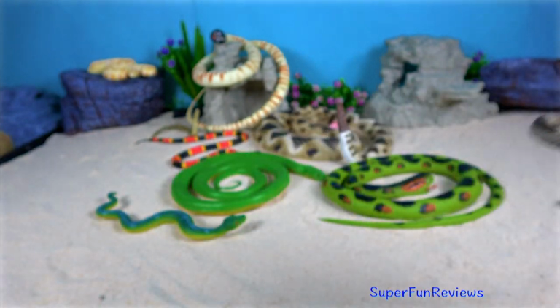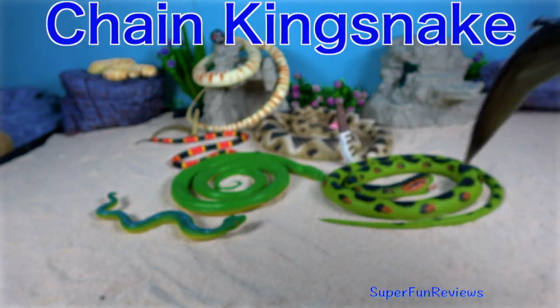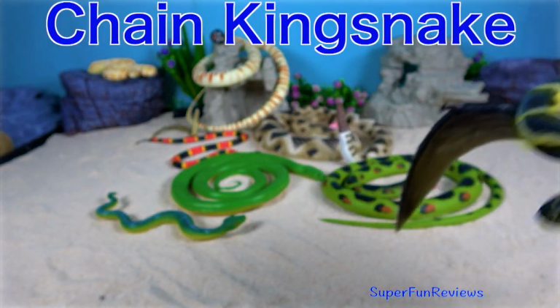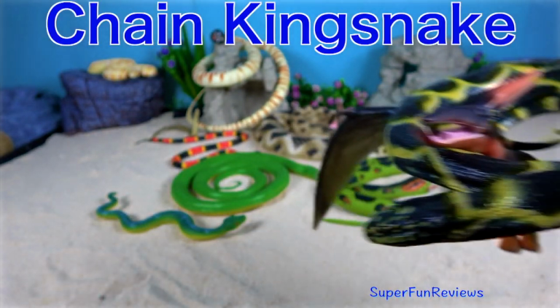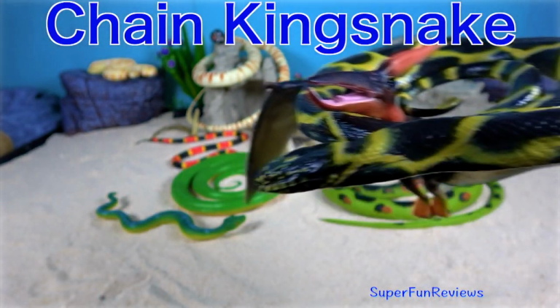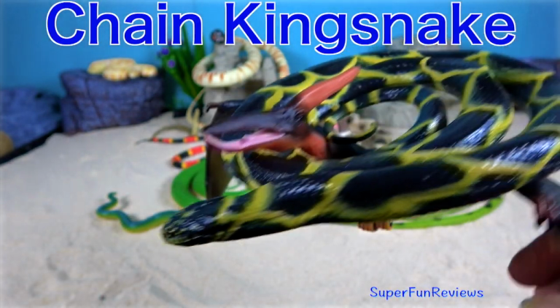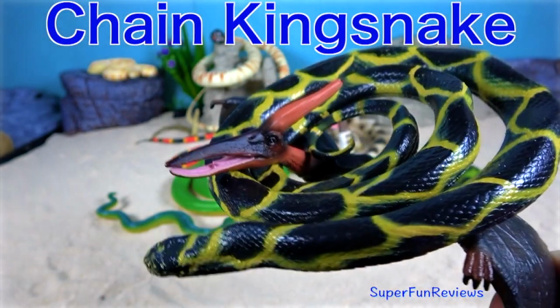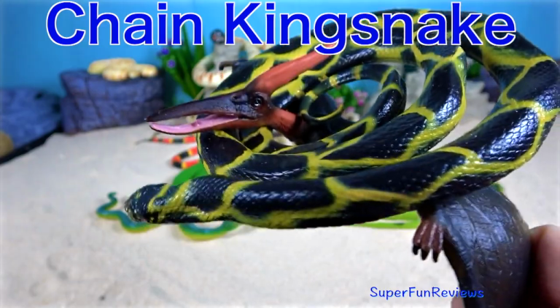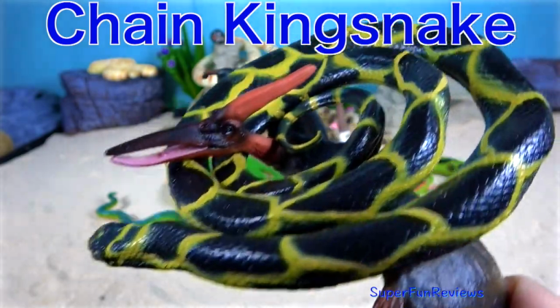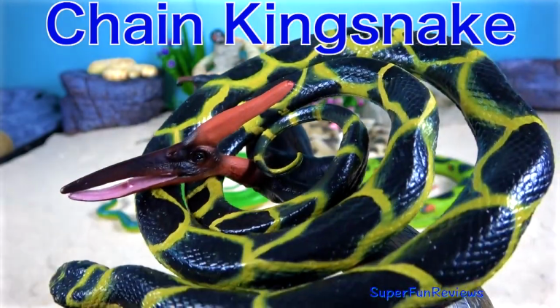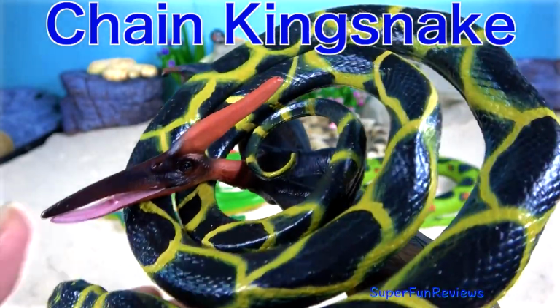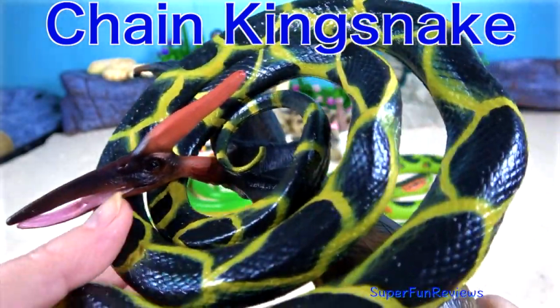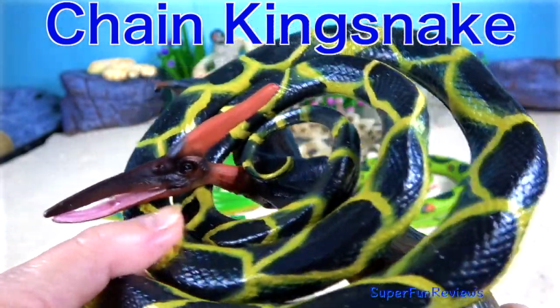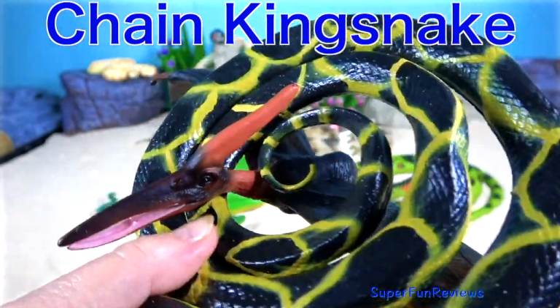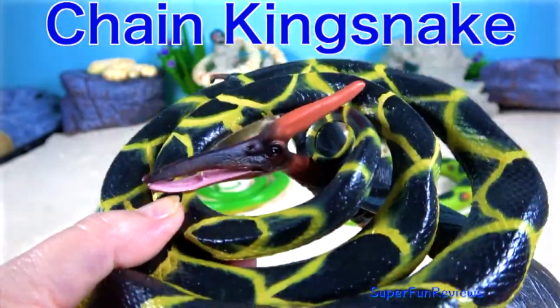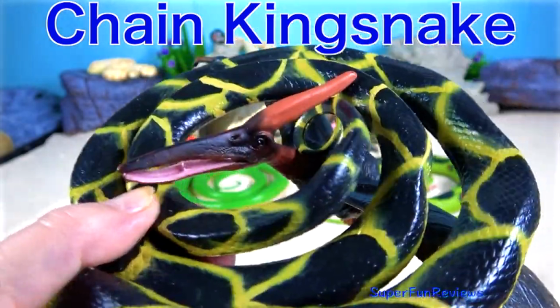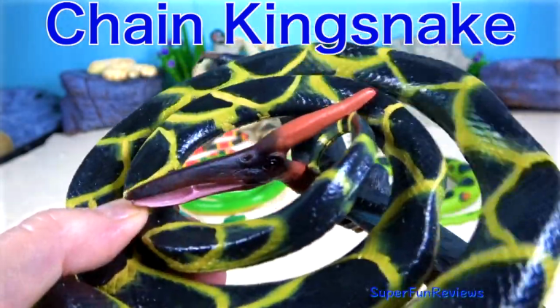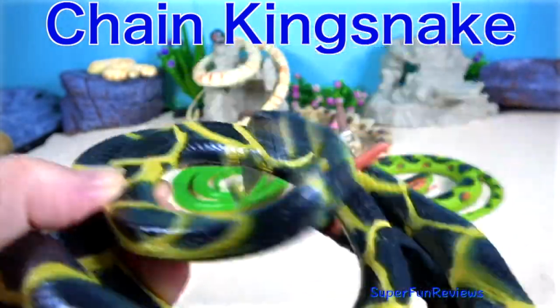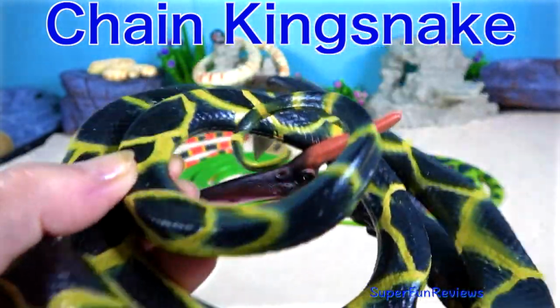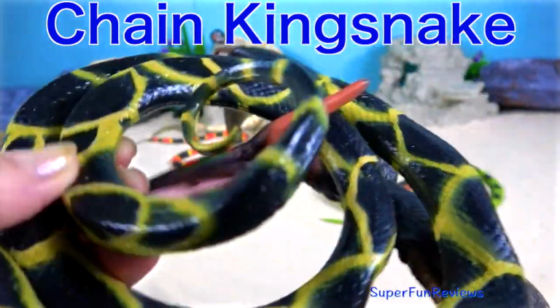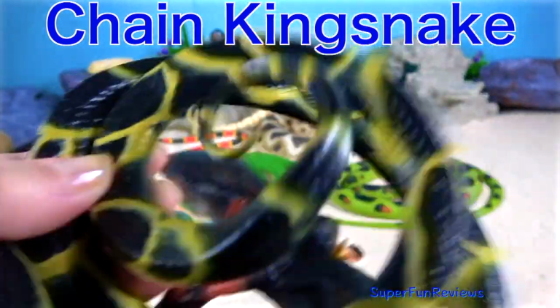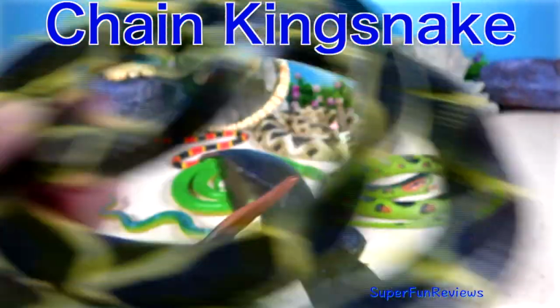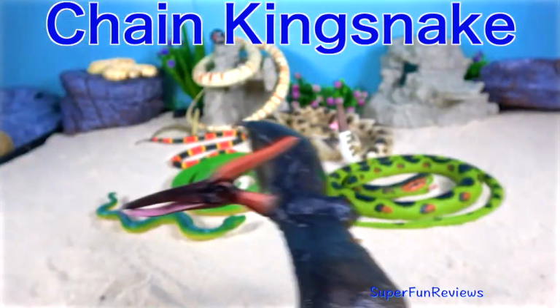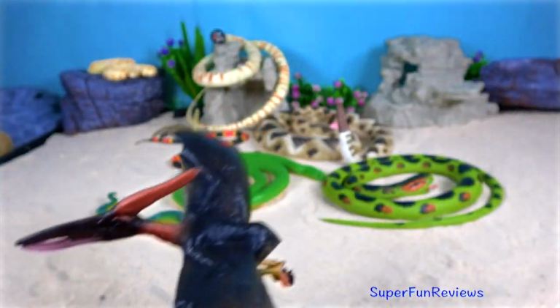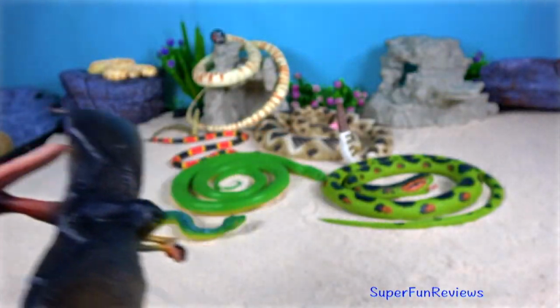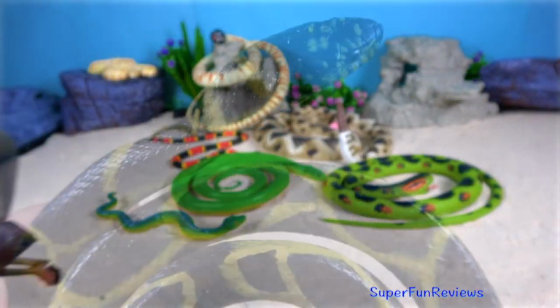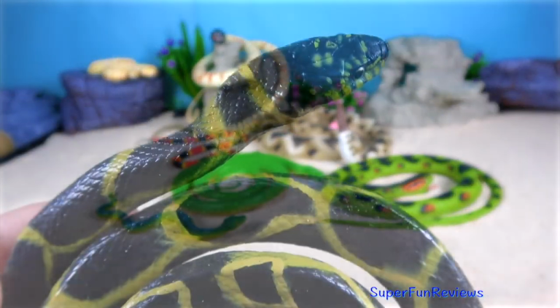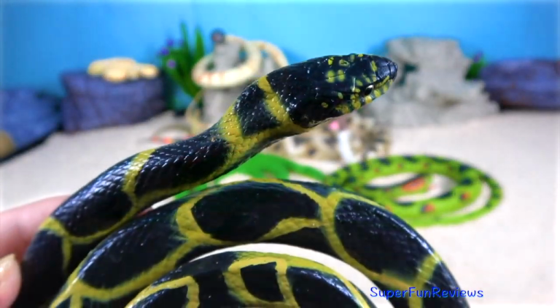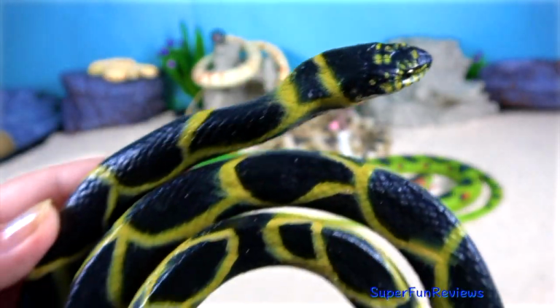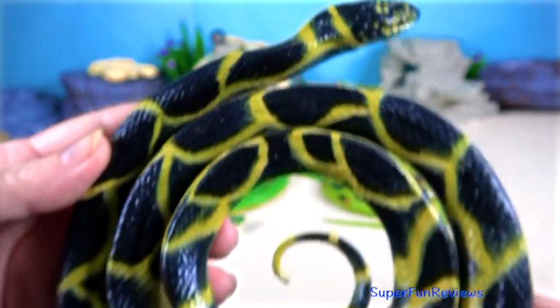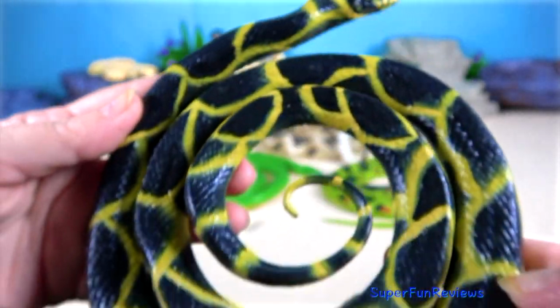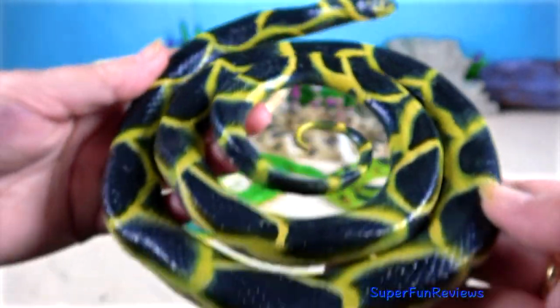The chain king snake is a harmless colubrid species endemic to the US and Mexico. It's a favourite amongst collectors.